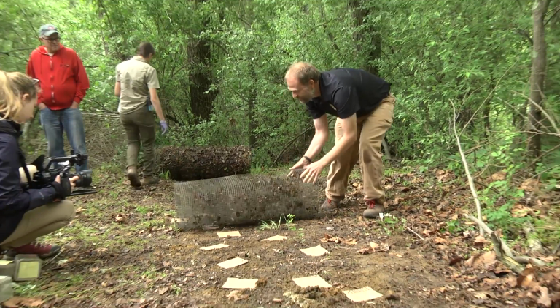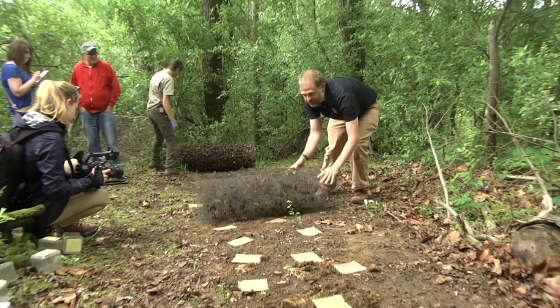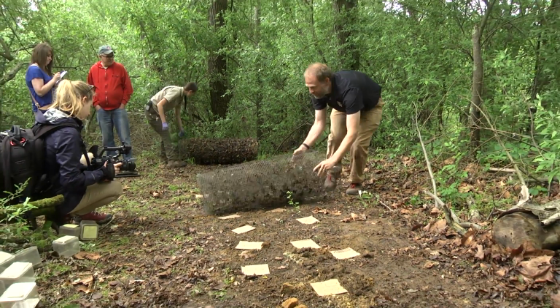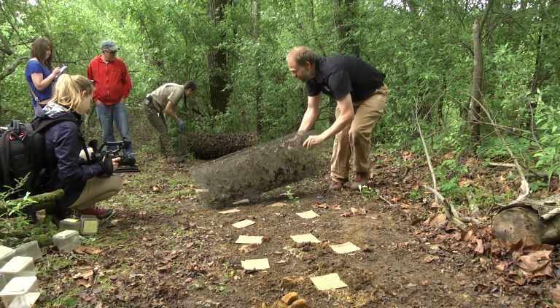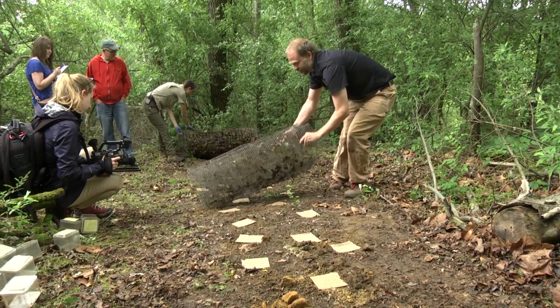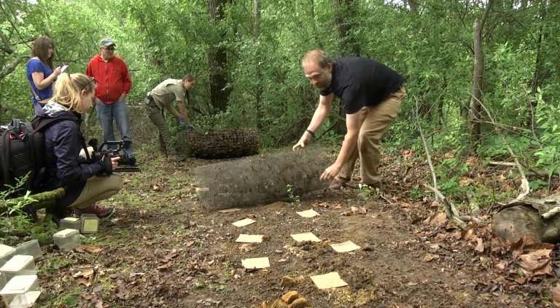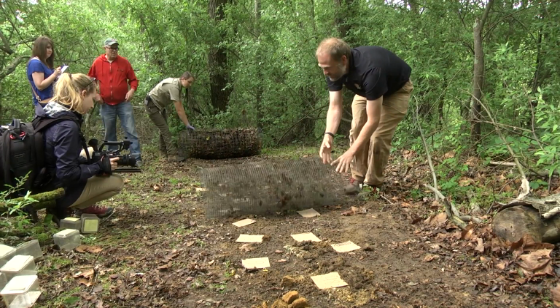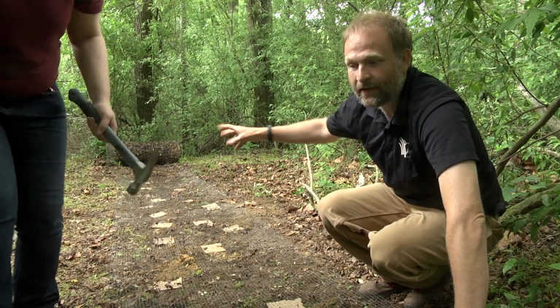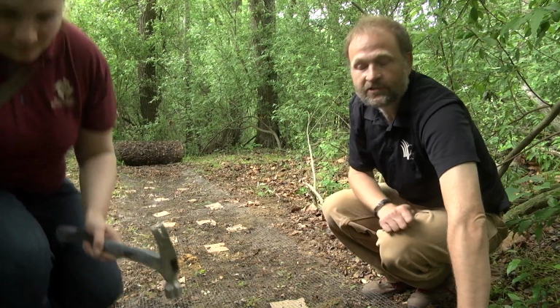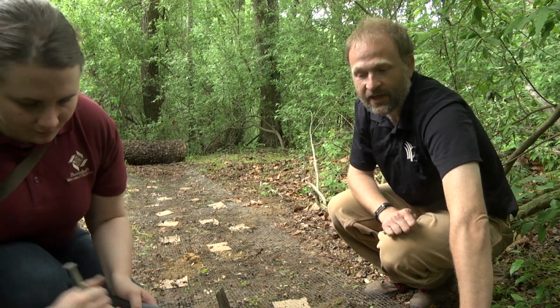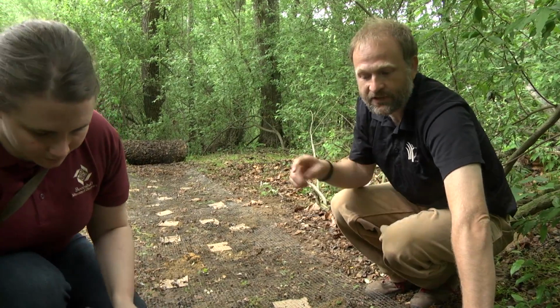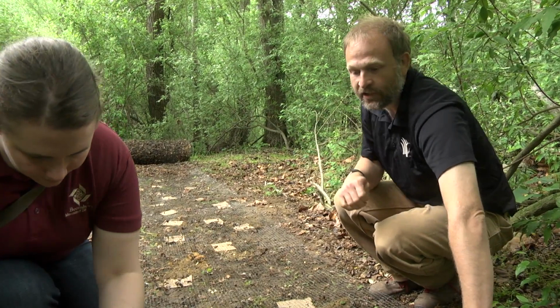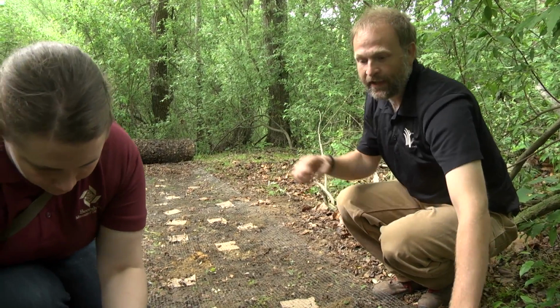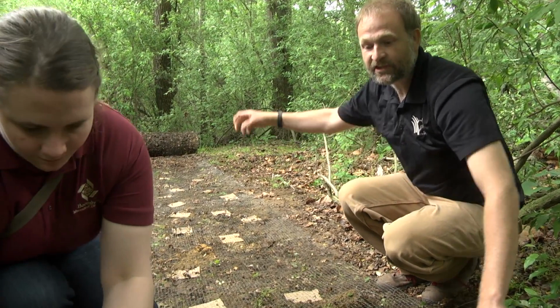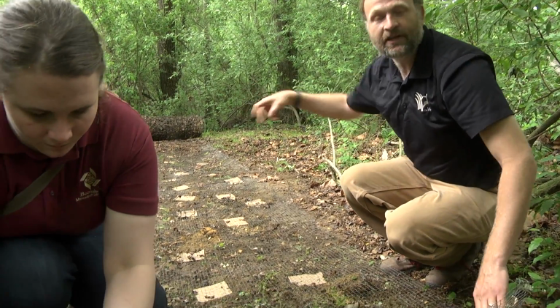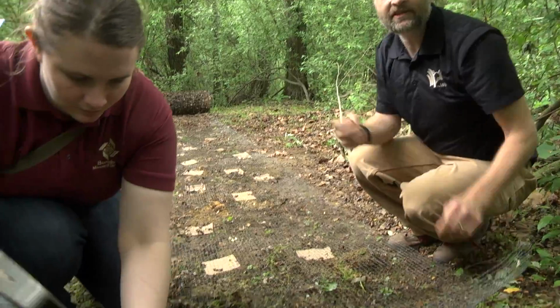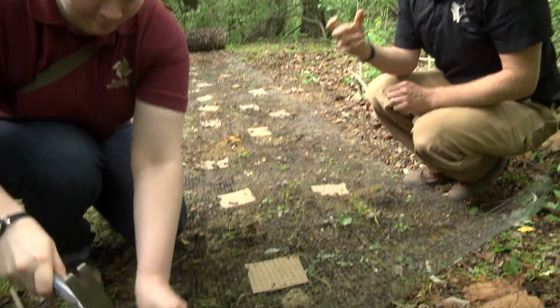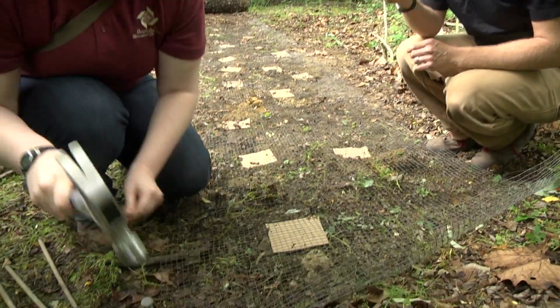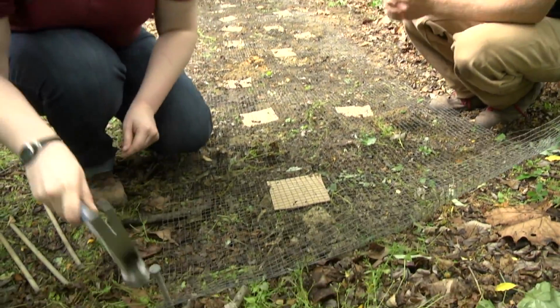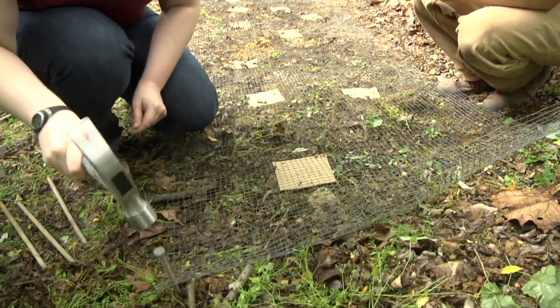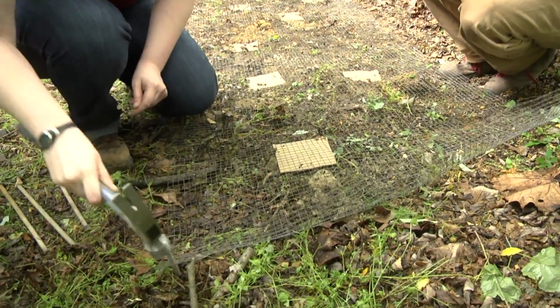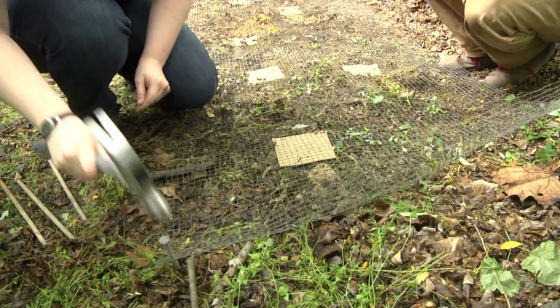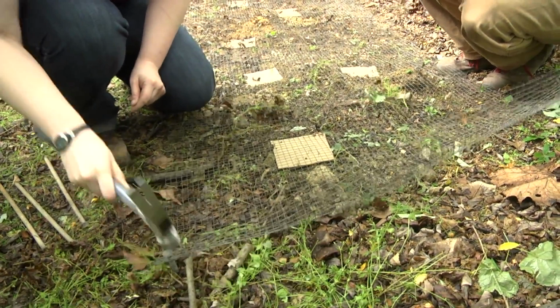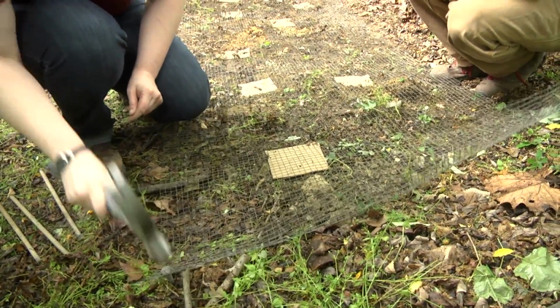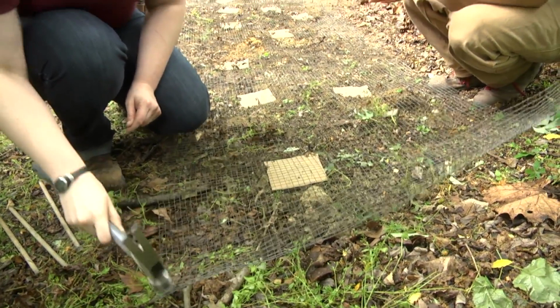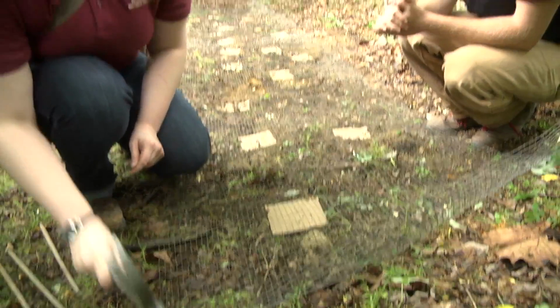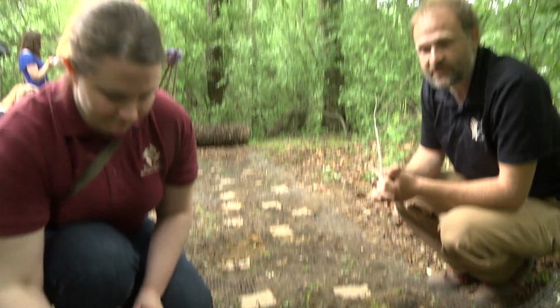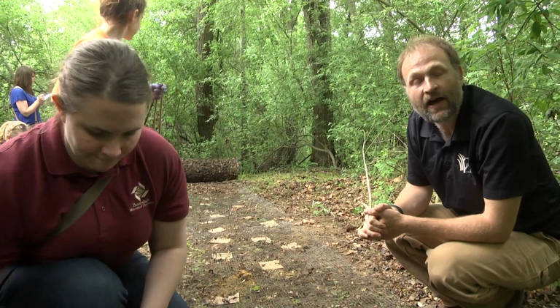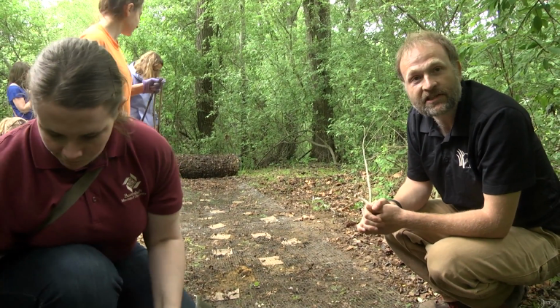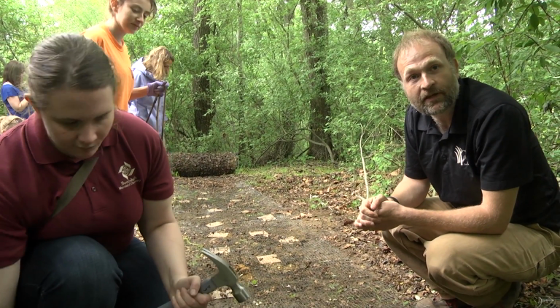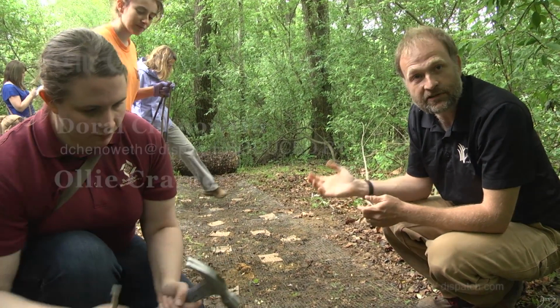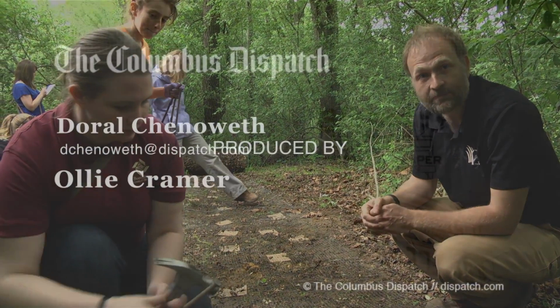In two weeks, we'll go to about ten to twenty percent of these holes and gently dig them up to see if there are larvae in there. Two weeks later there should be larvae, and that'll give us an idea of how successful this release has been.